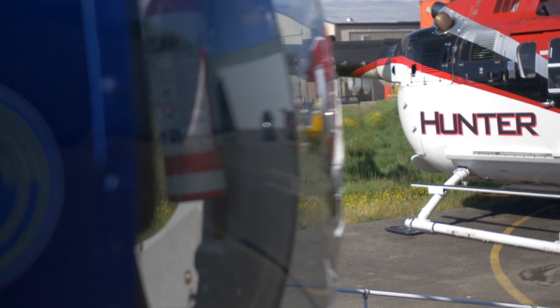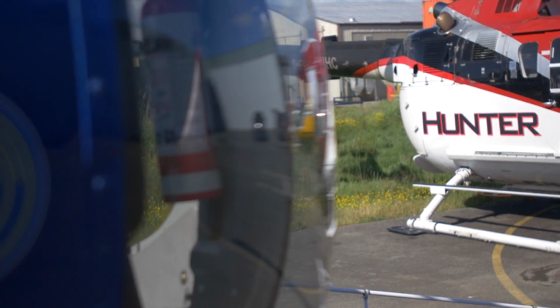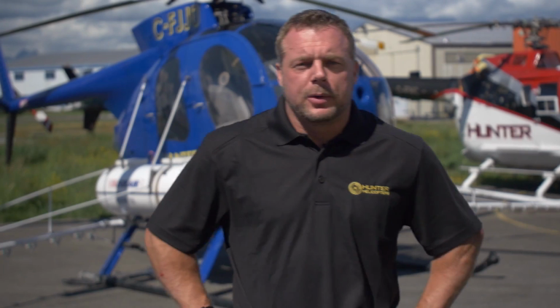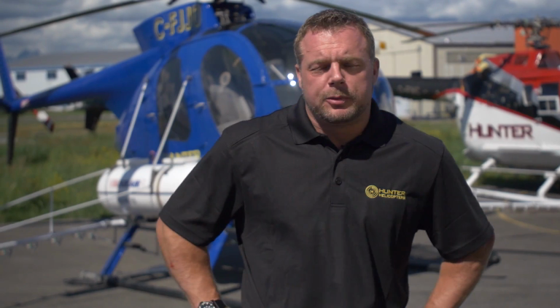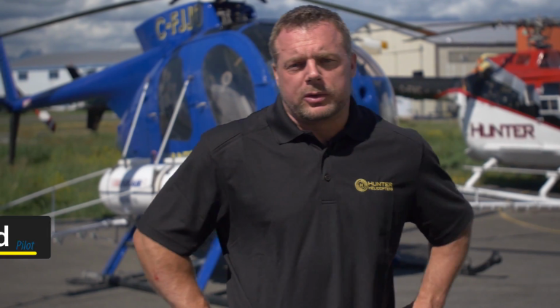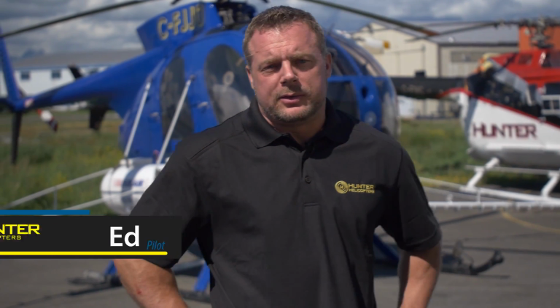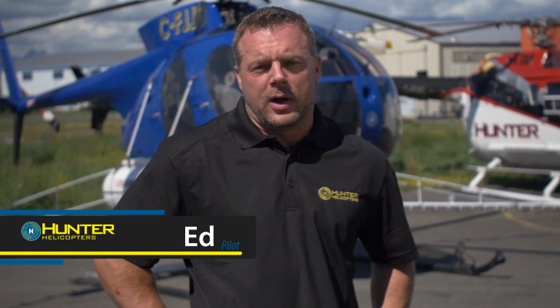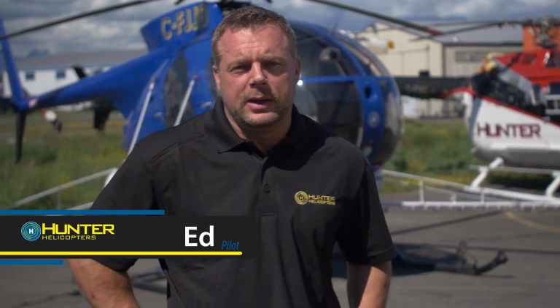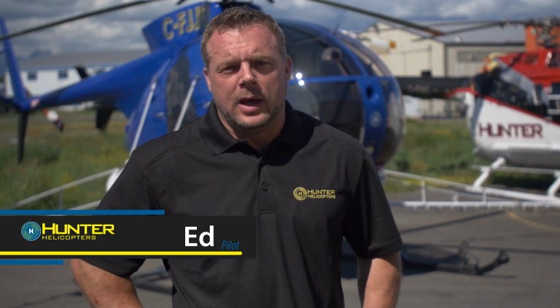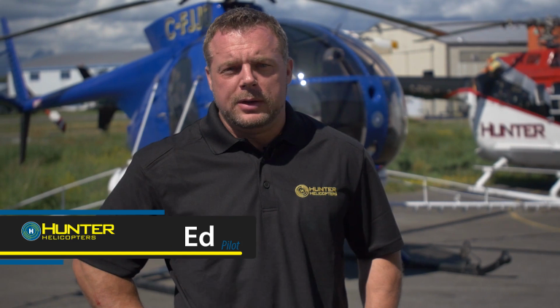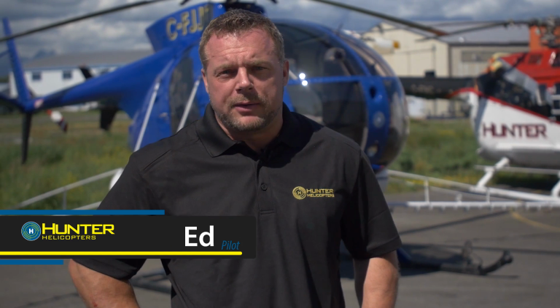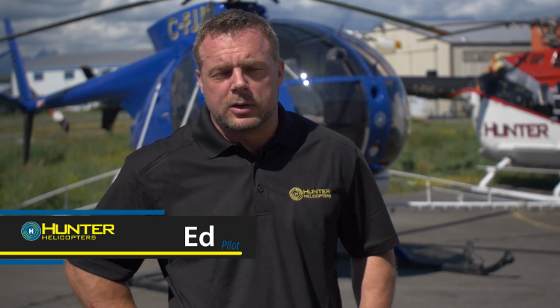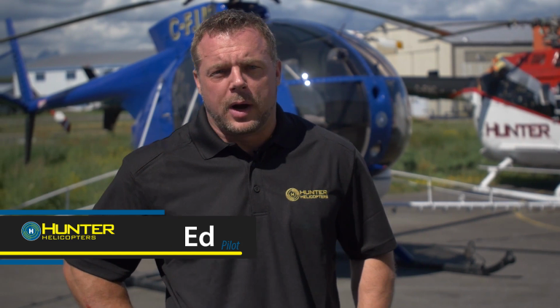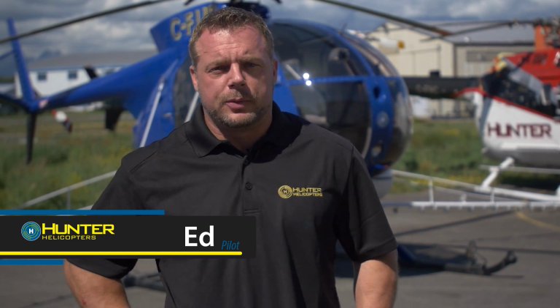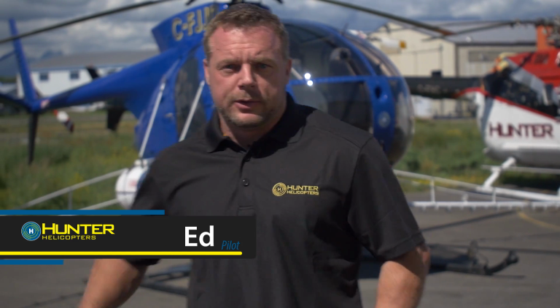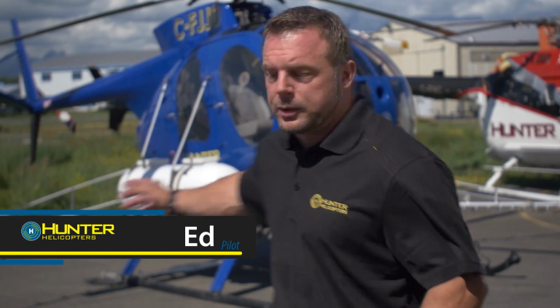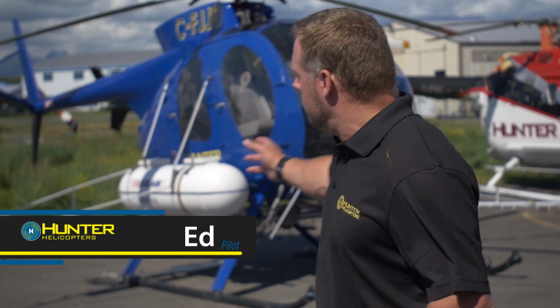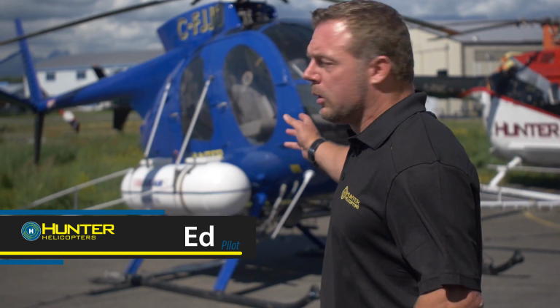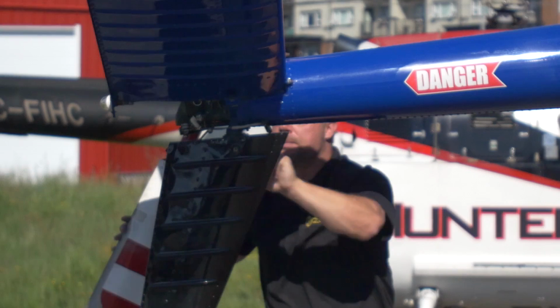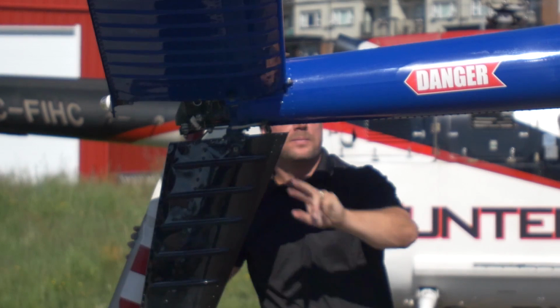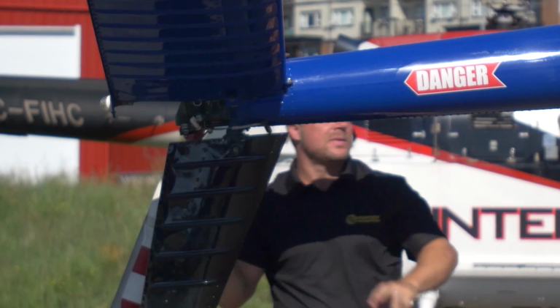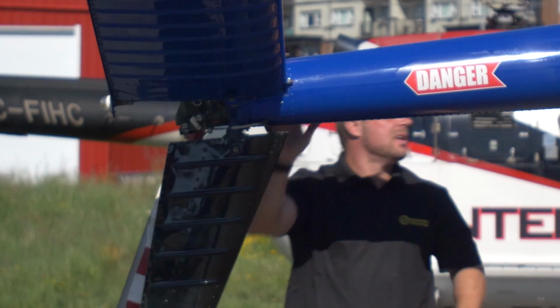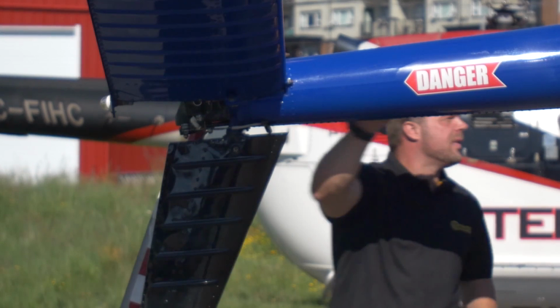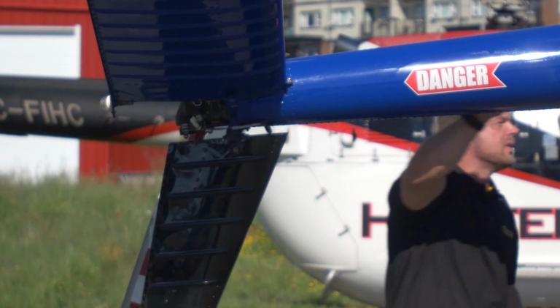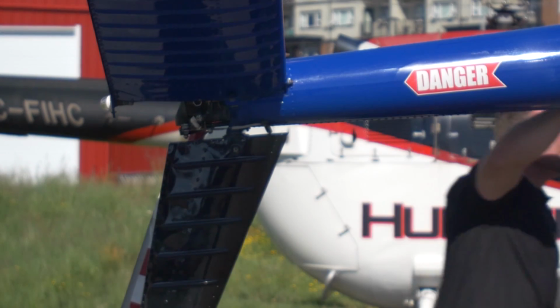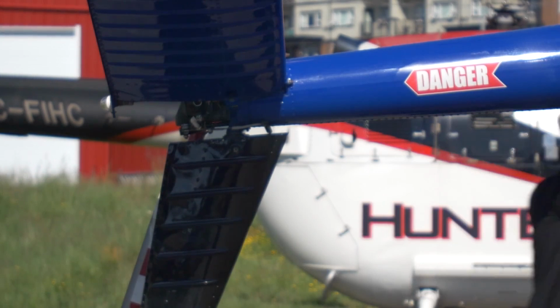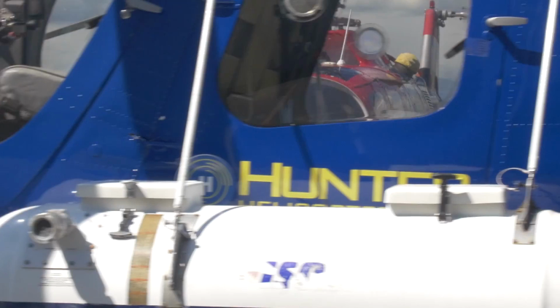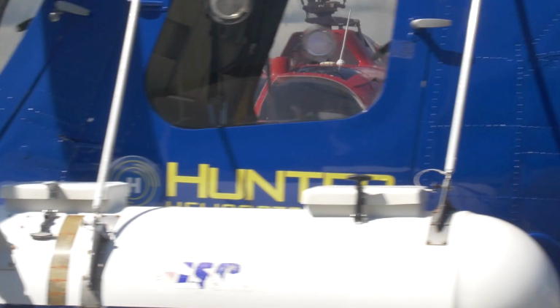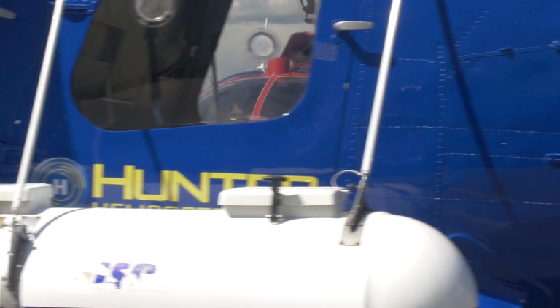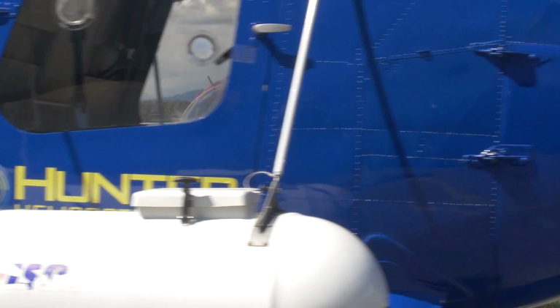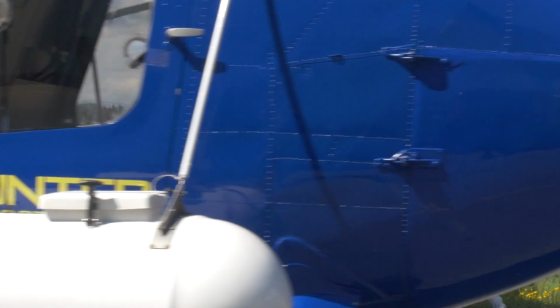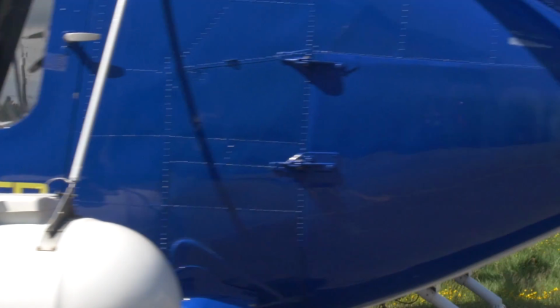I personally specialize in flying the MD 500. Behind us we have the Super C model. I've been flying this particular machine since 2007.